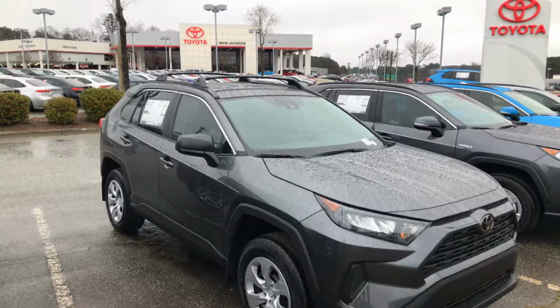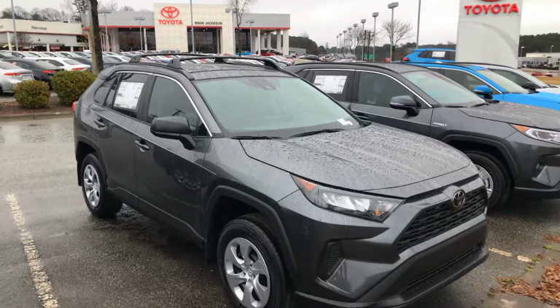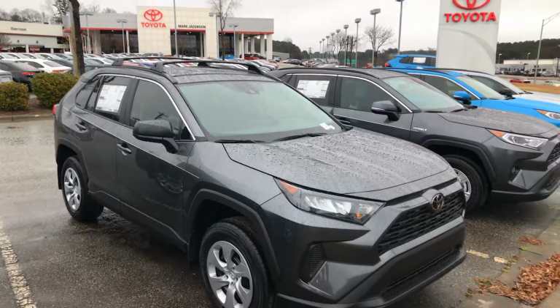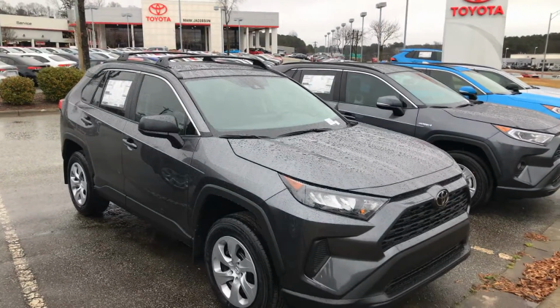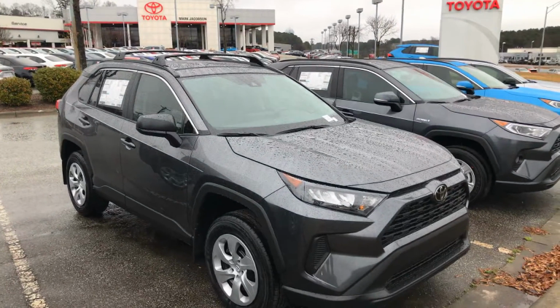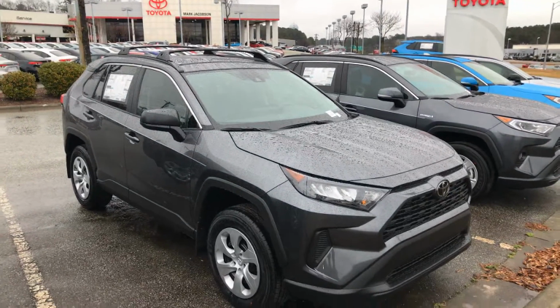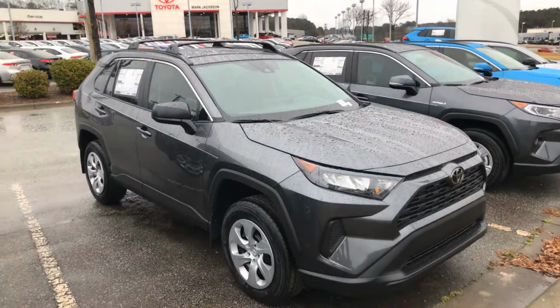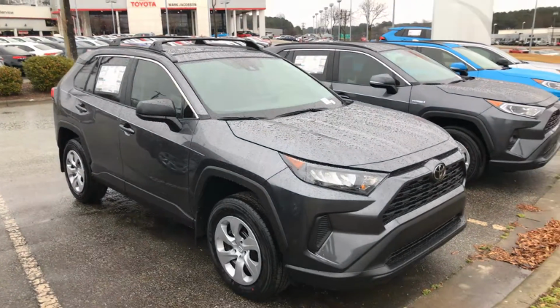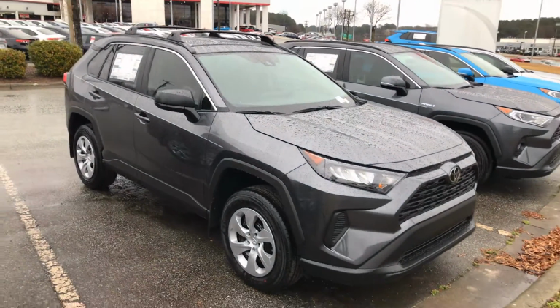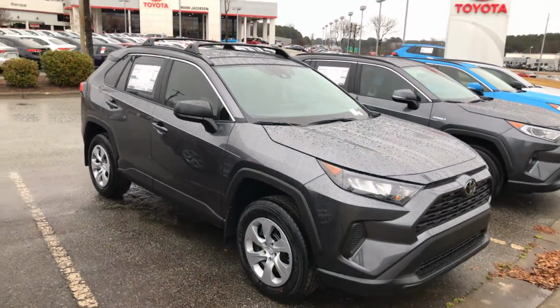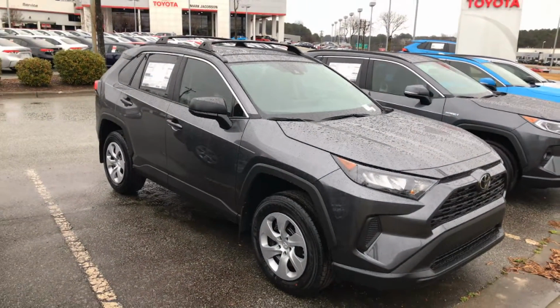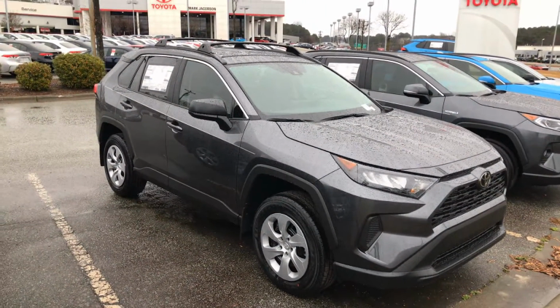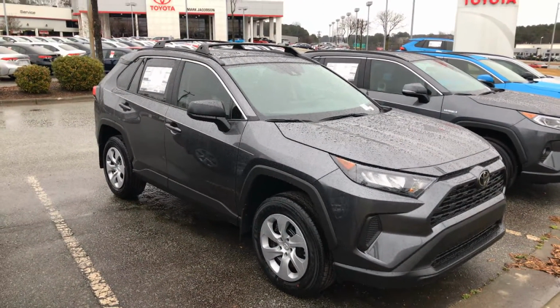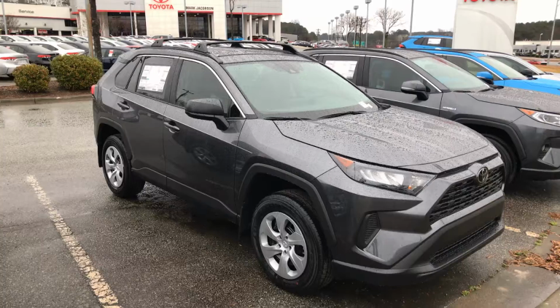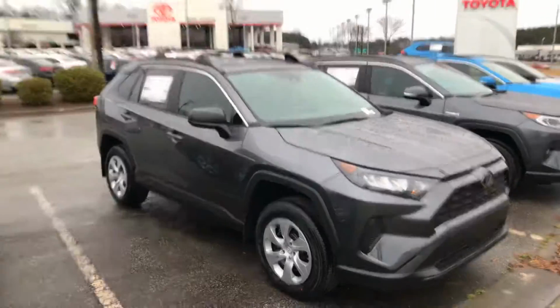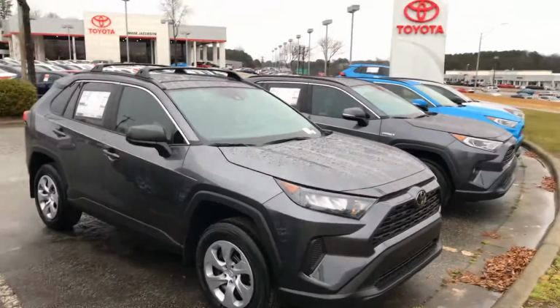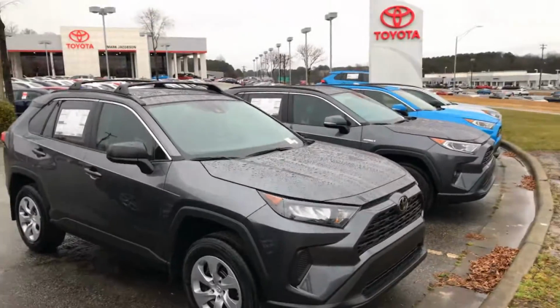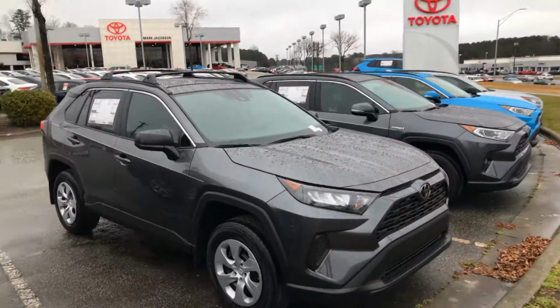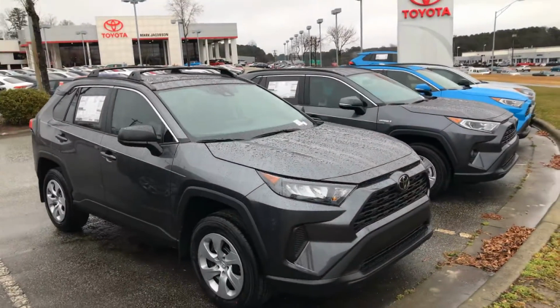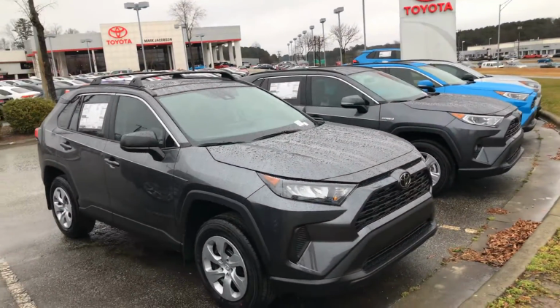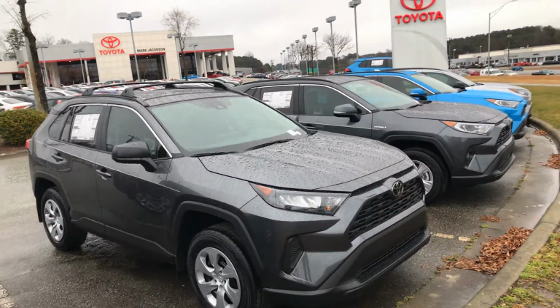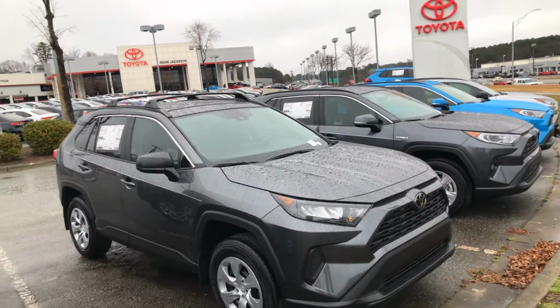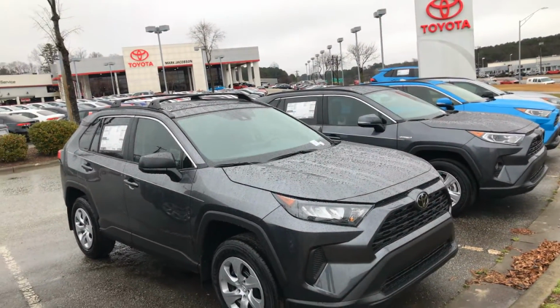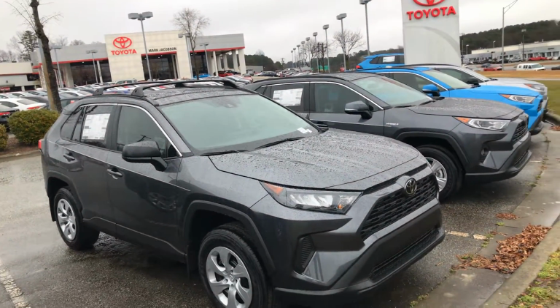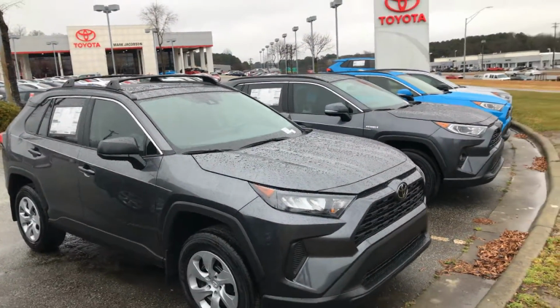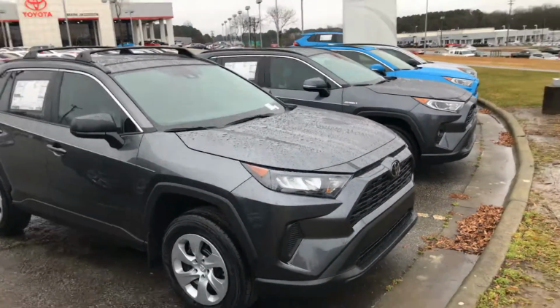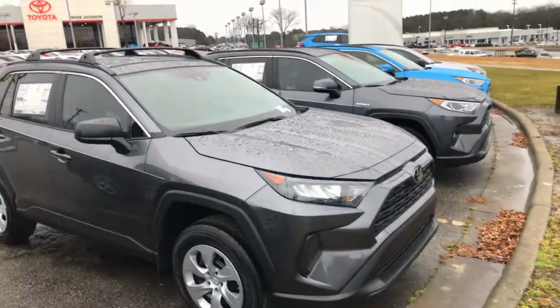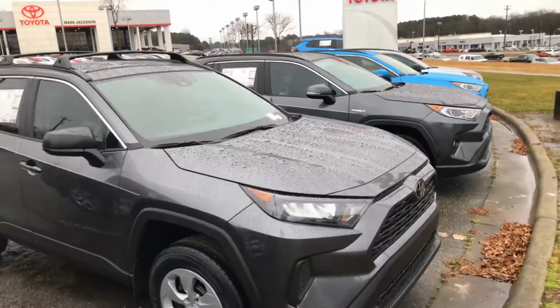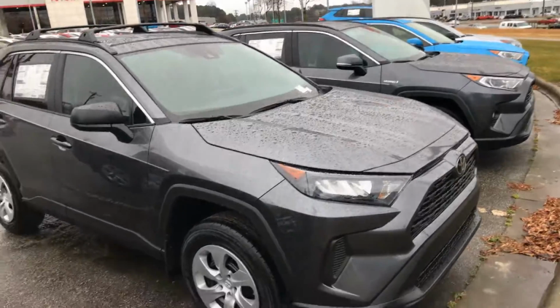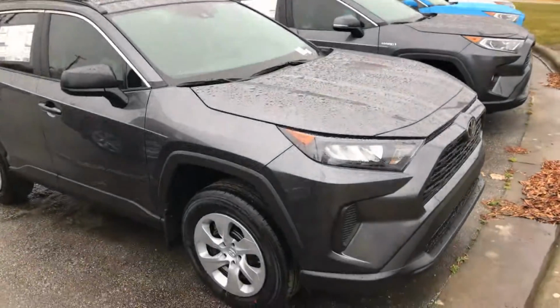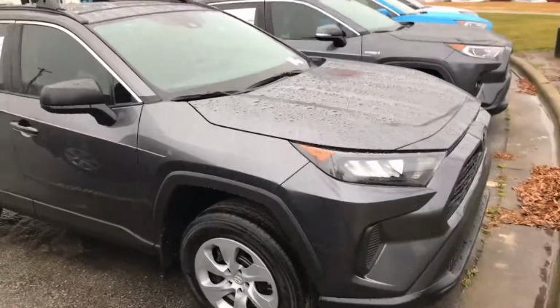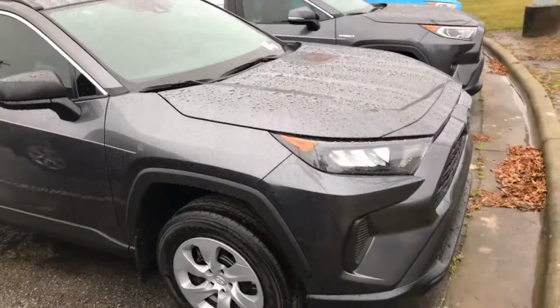Good morning everyone. This is Hyrule here with Mark Jacobson Toyota, here at 4516 Durham Chapel Hill Boulevard. Today I'm taking a quick video for you guys on this beautiful 2021 RAV4 LE.